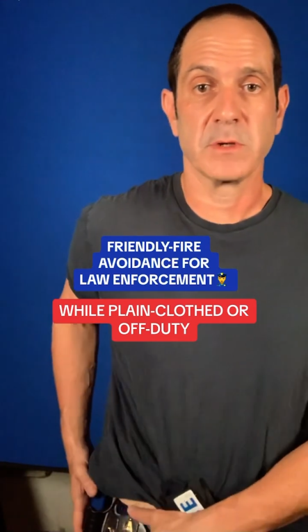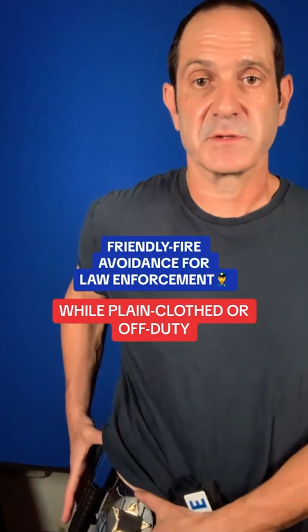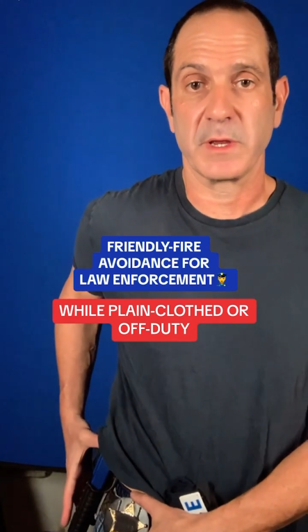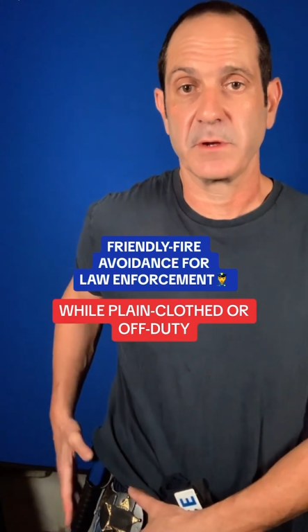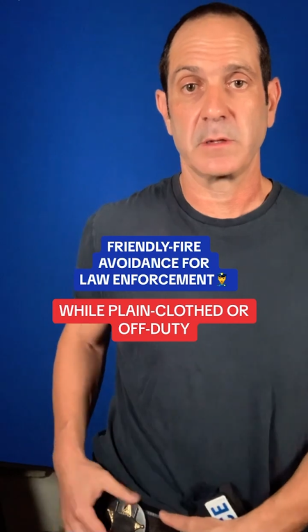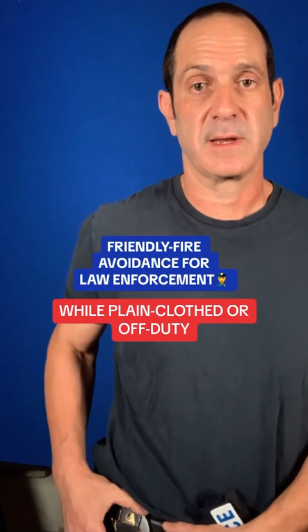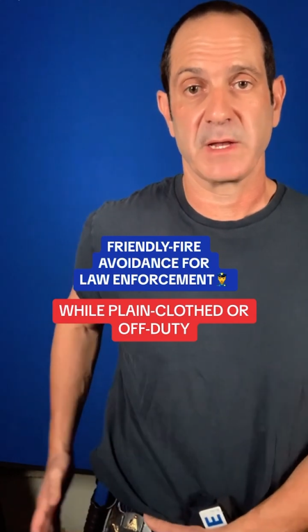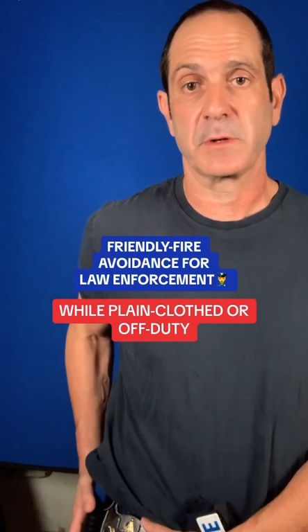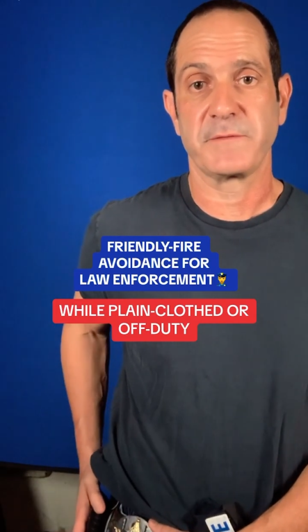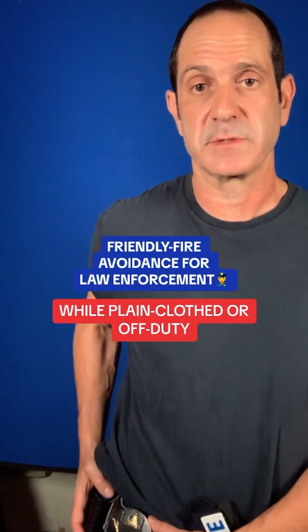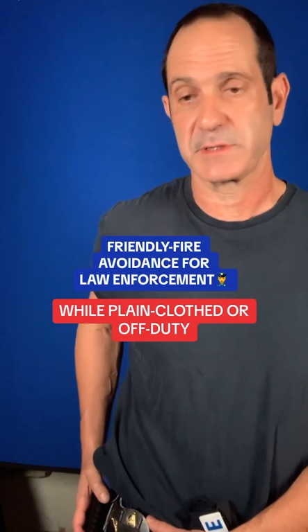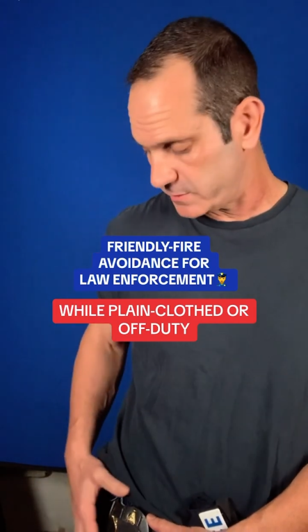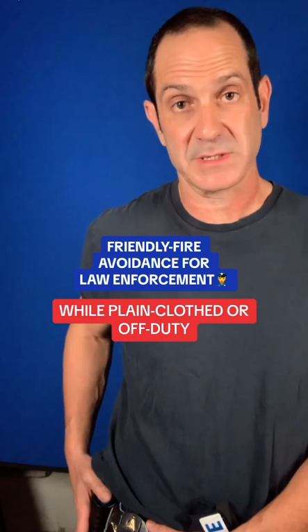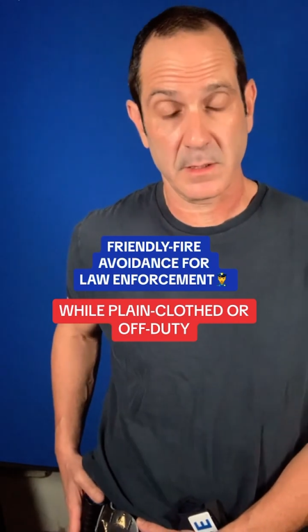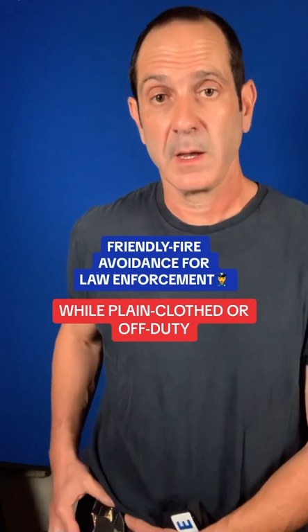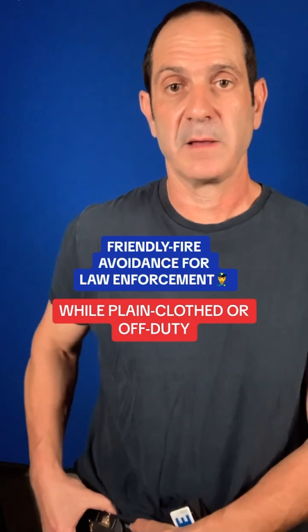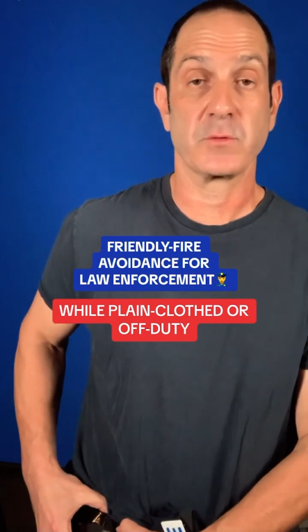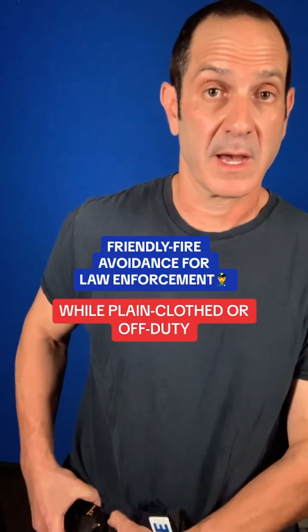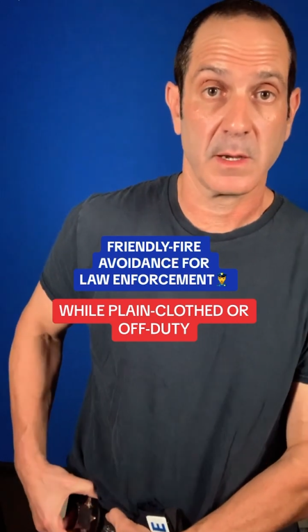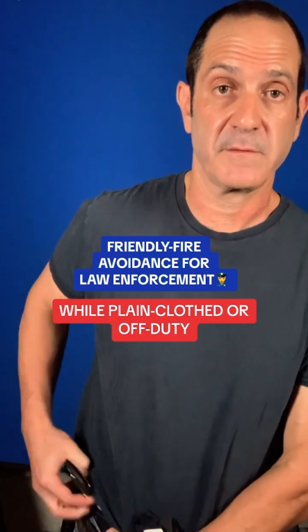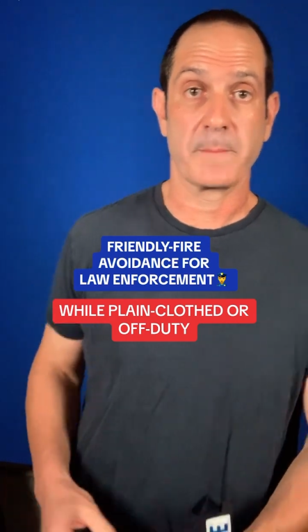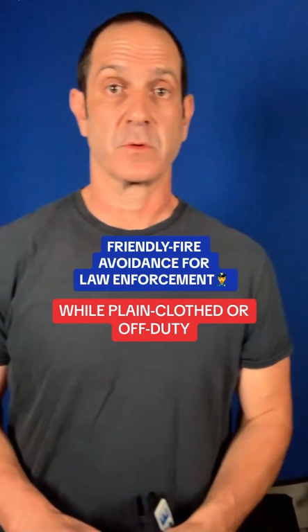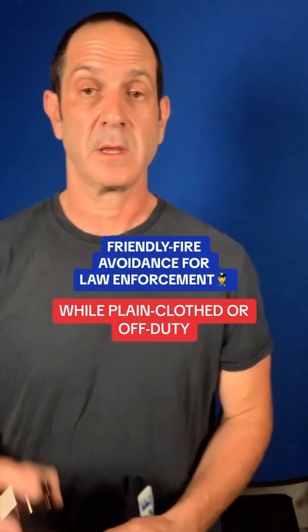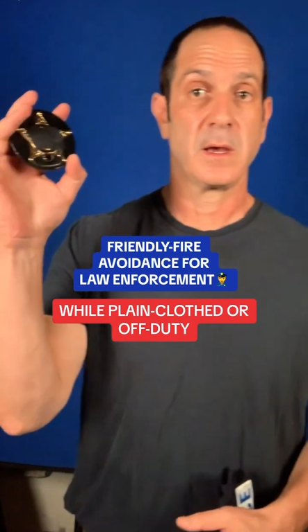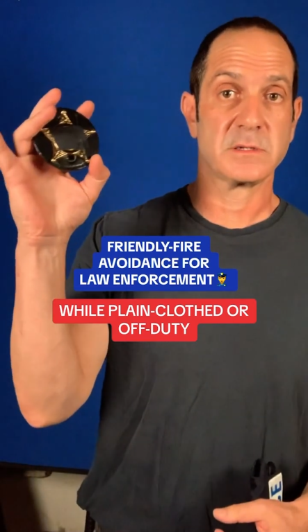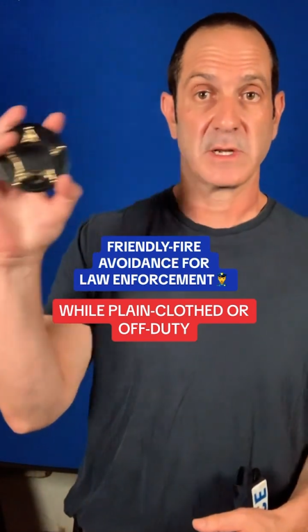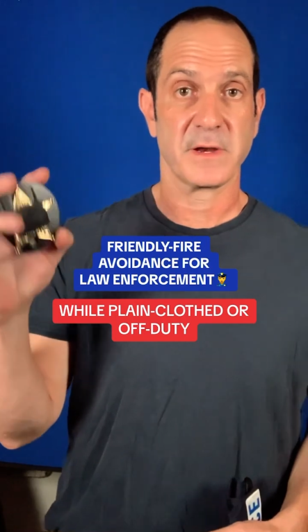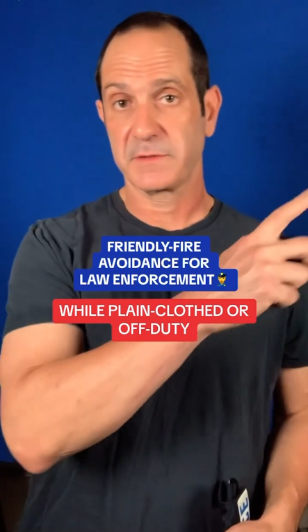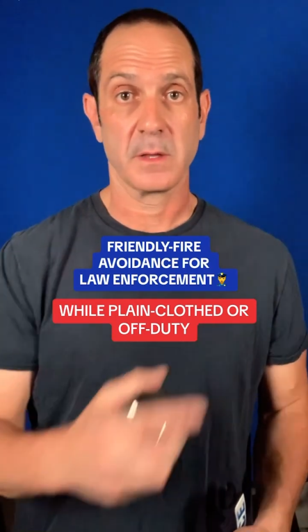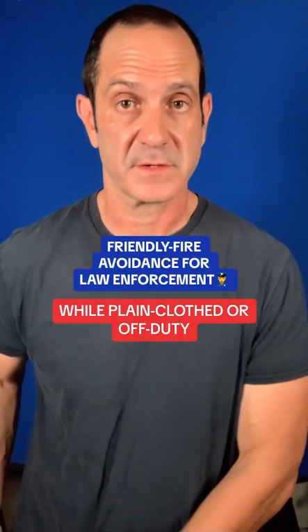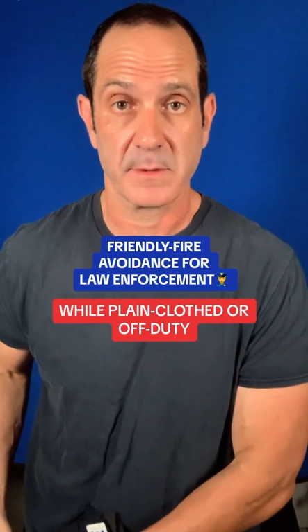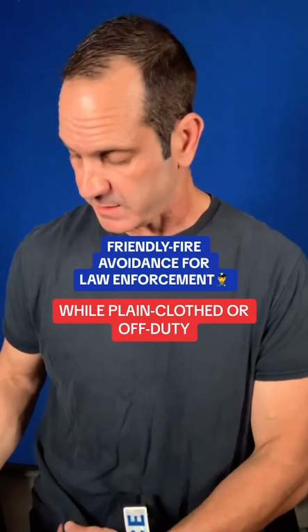Most officers when they're working off-duty or plain clothed will have the badge and keep it close to the firearm so that if it is exposed it can be seen. The badge will come out in the event the weapon is drawn so that you can identify yourself to other officers who may be responding.